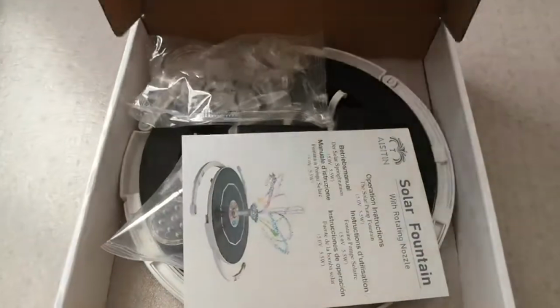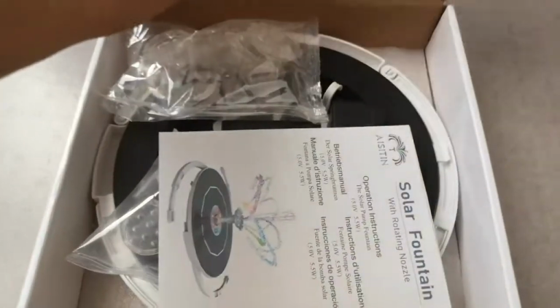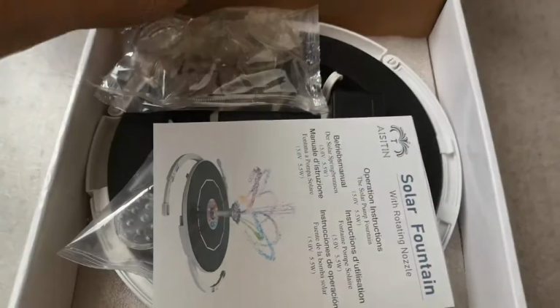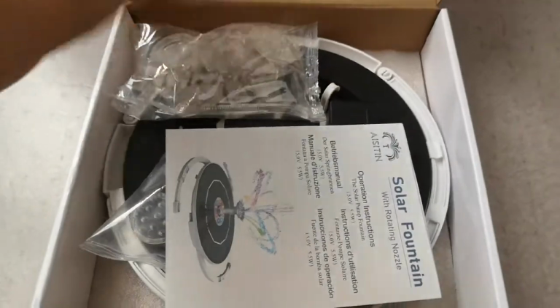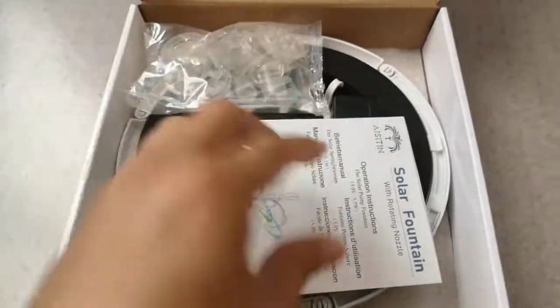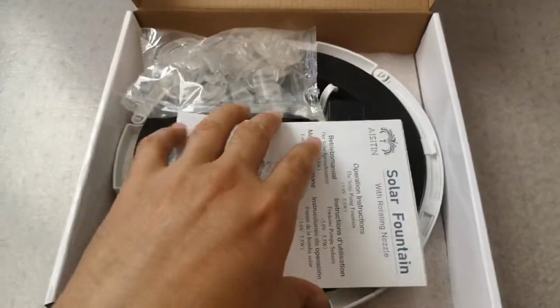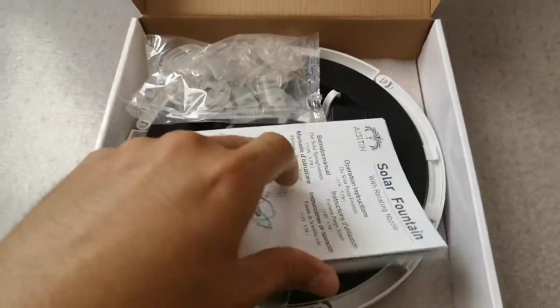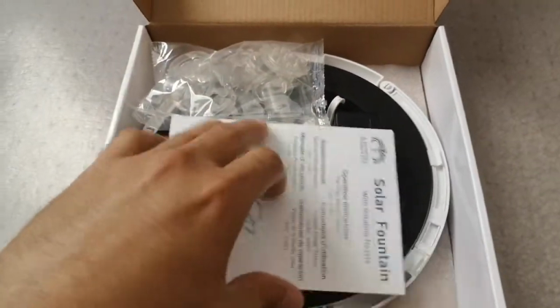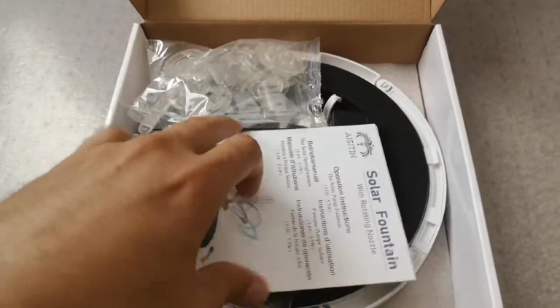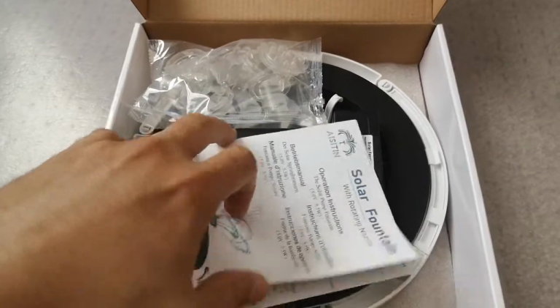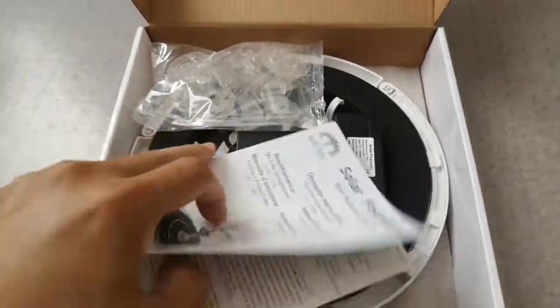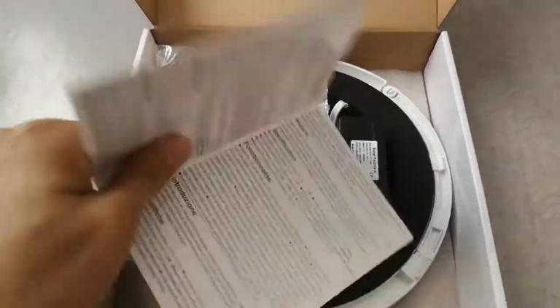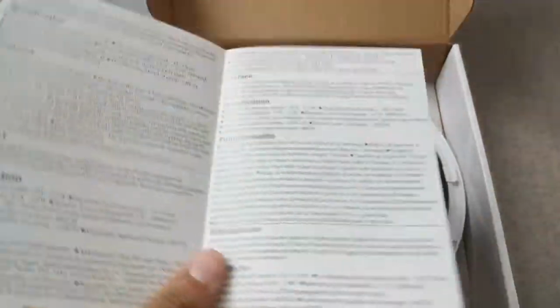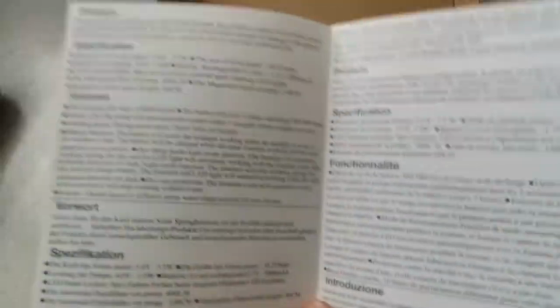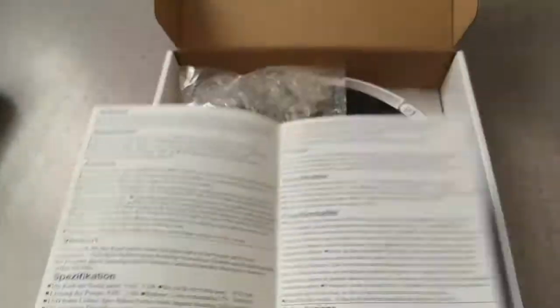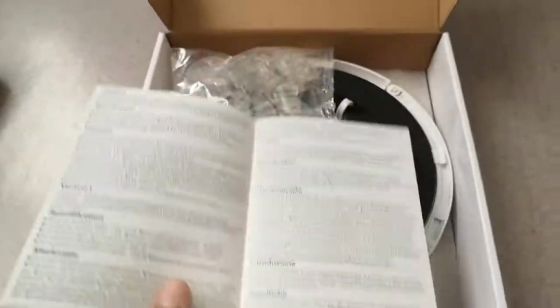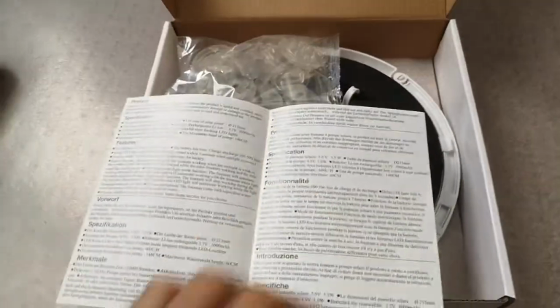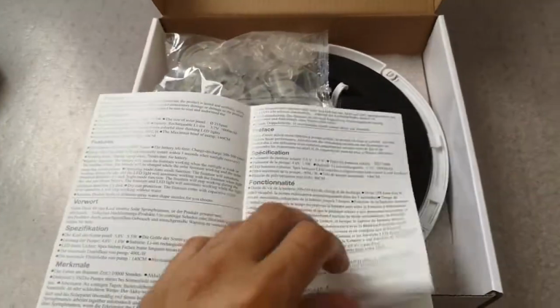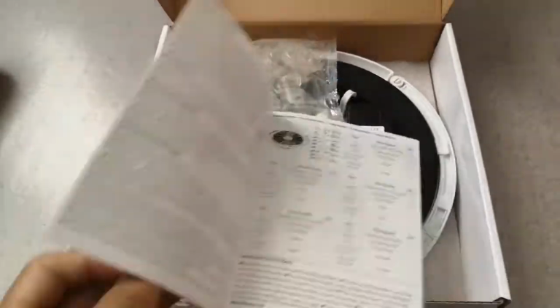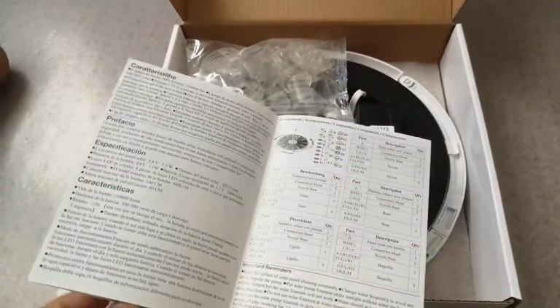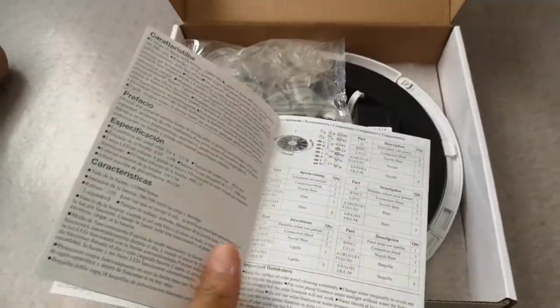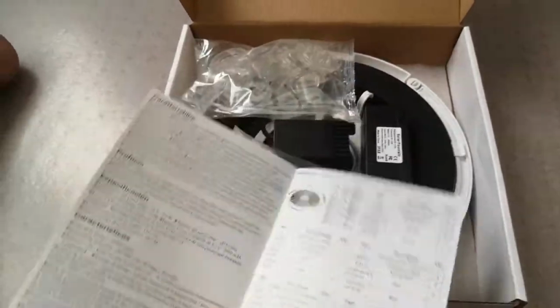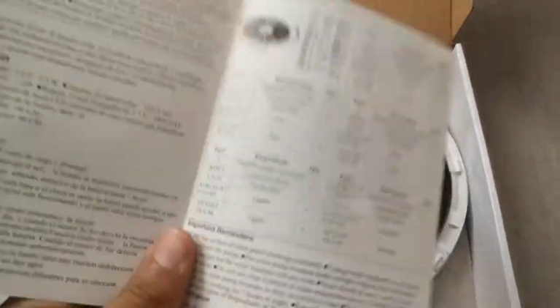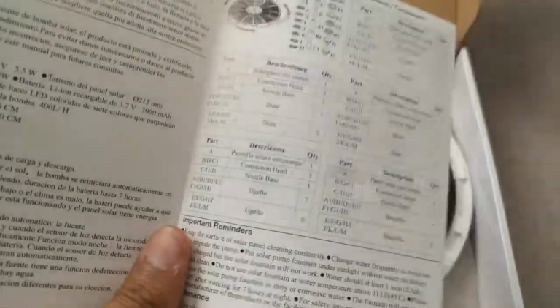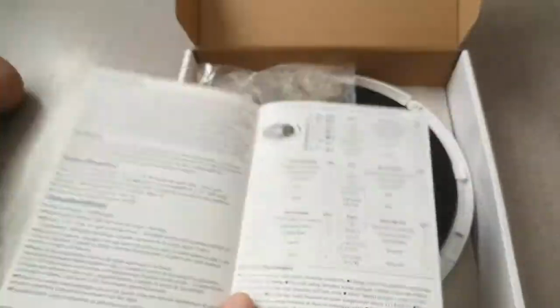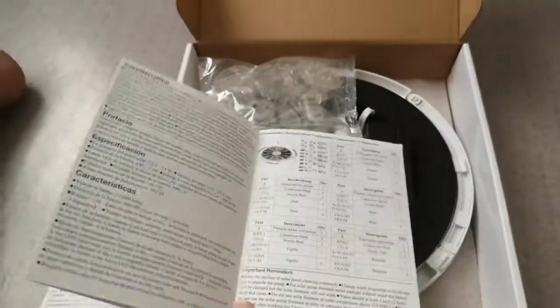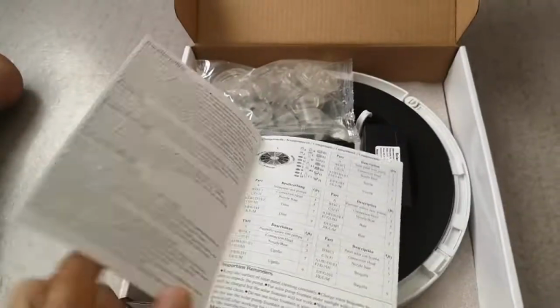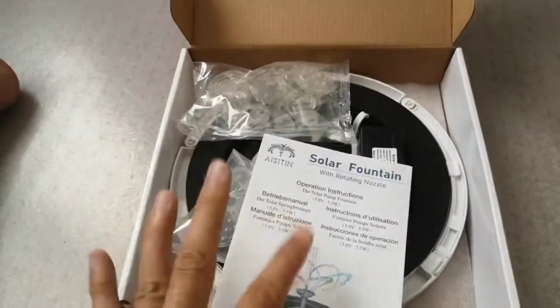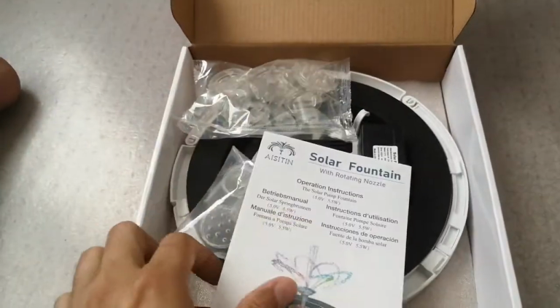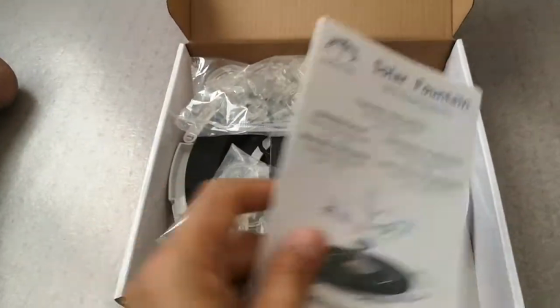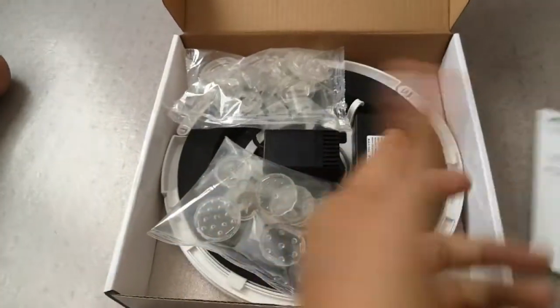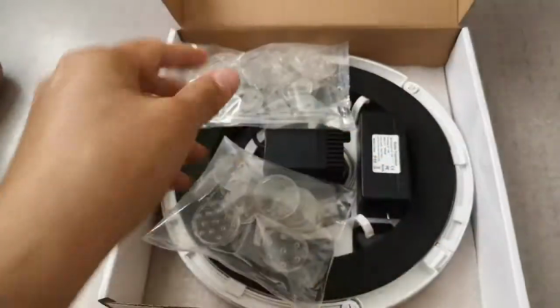So it comes in a really nice package. Really good instructions which explain in detail how to use the pump, the fountain.